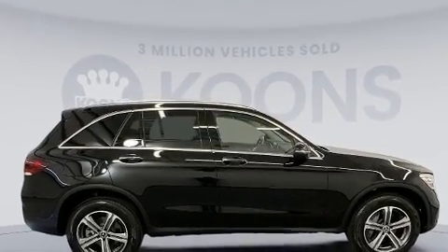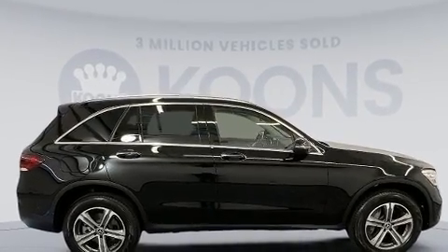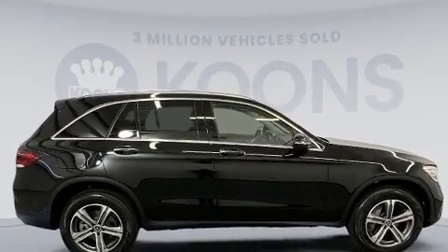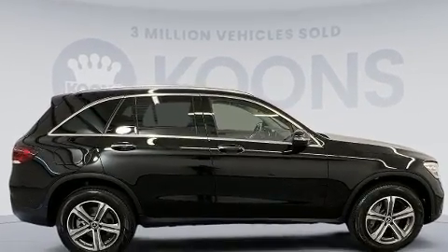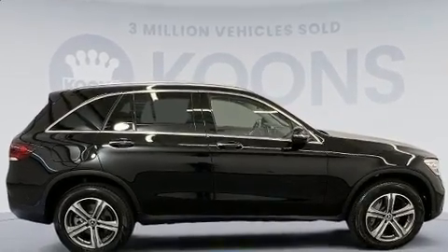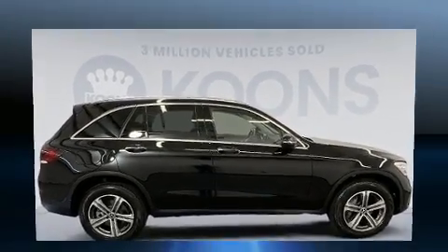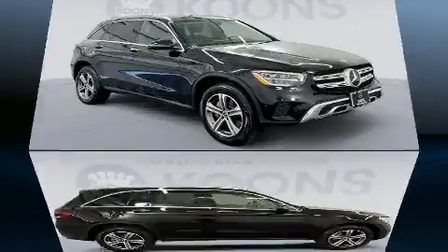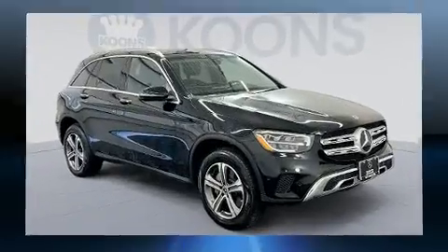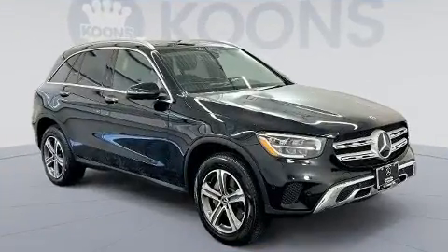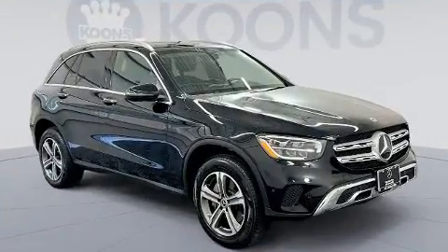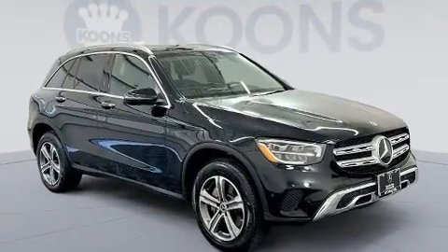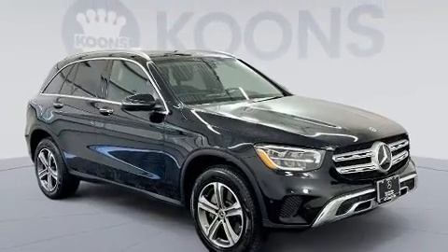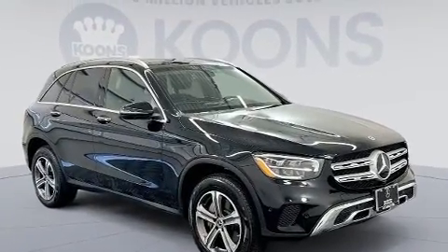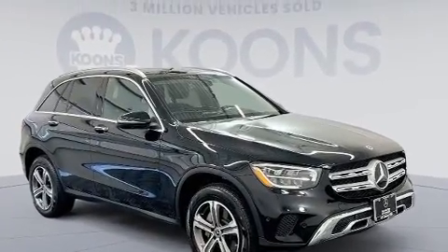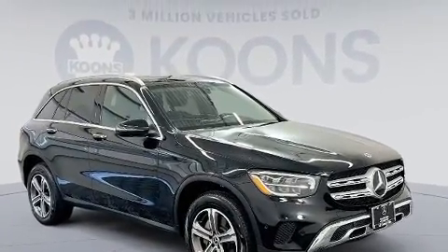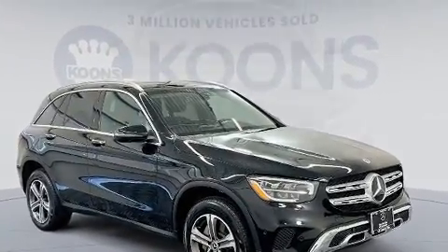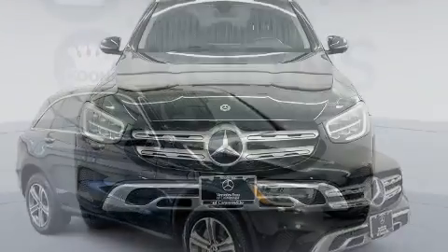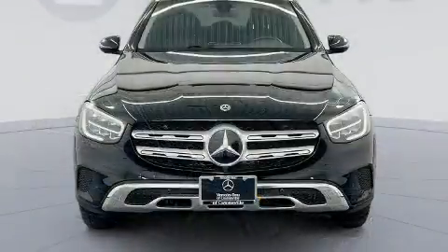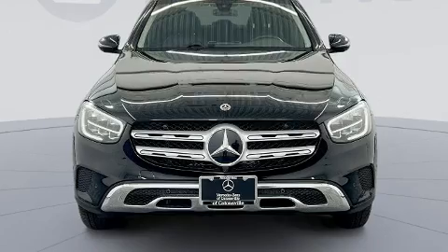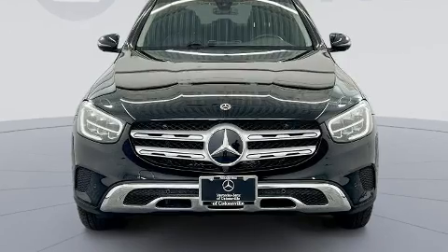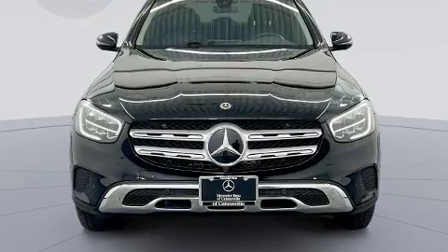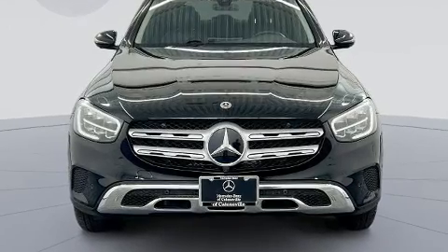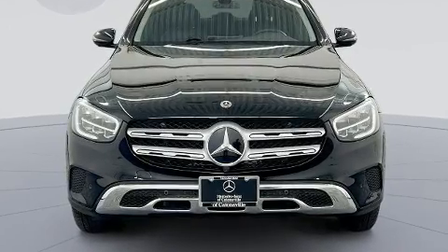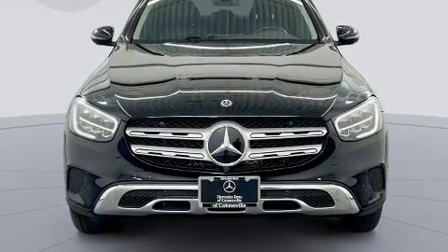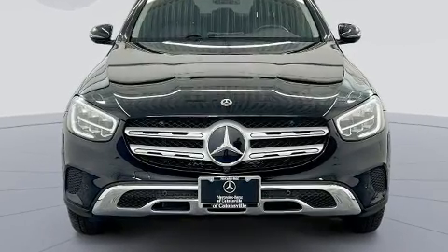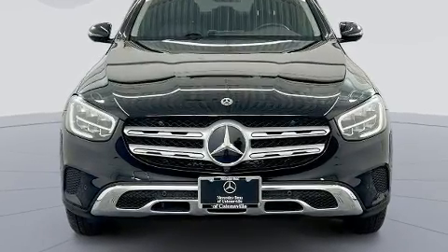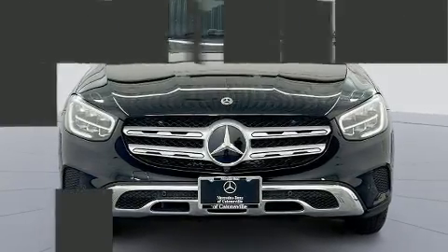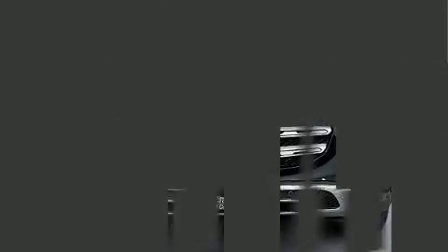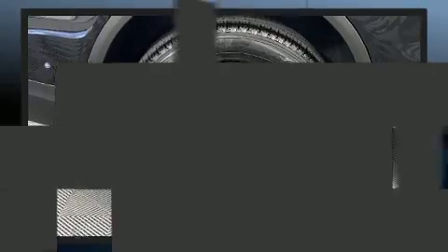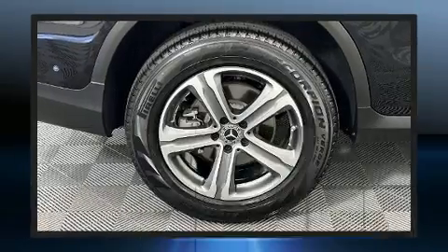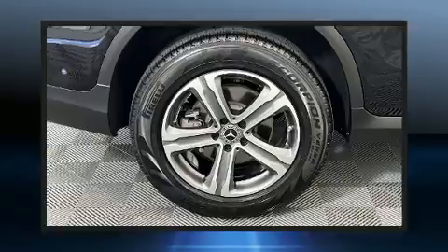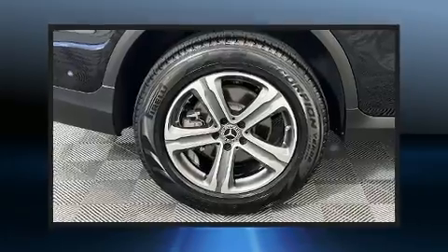All of the premium features expected of a Mercedes-Benz are offered, including power front seats, a trip computer, automatic dimming door mirrors, a power liftgate, a roof rack, and cruise control.